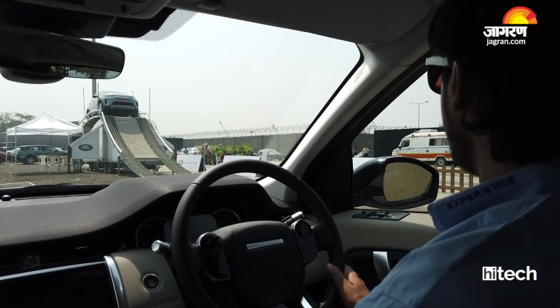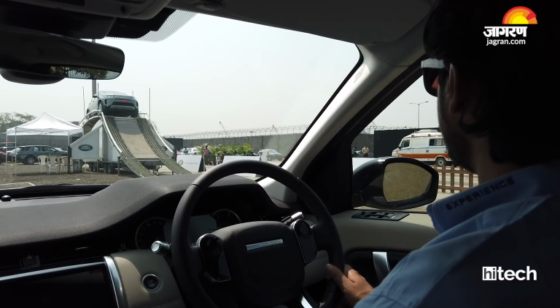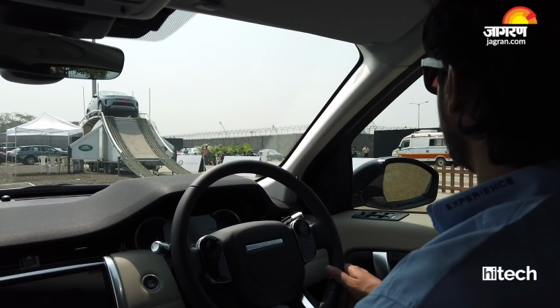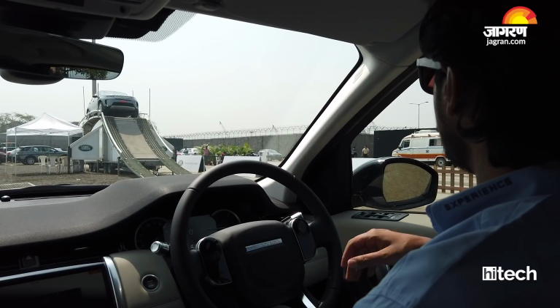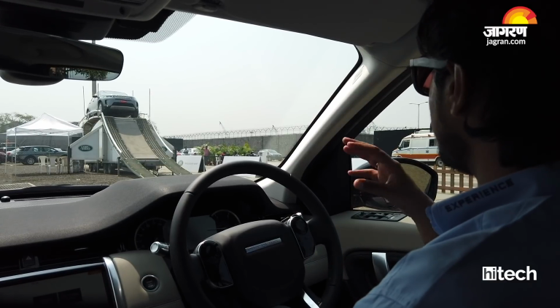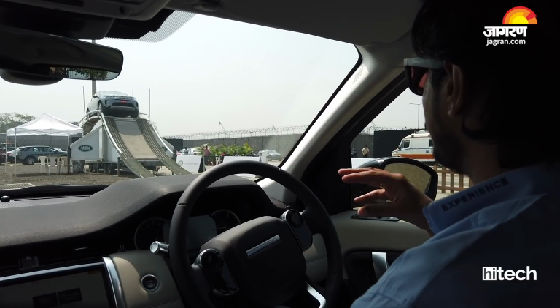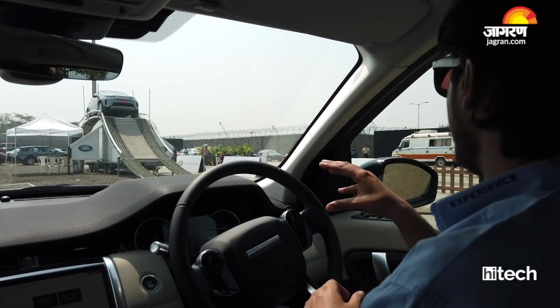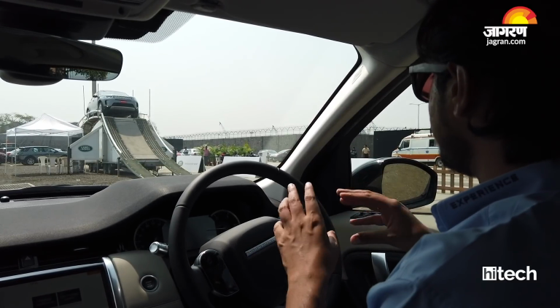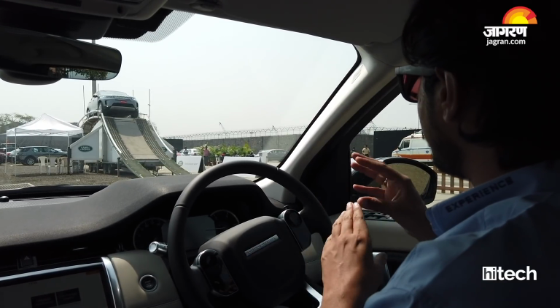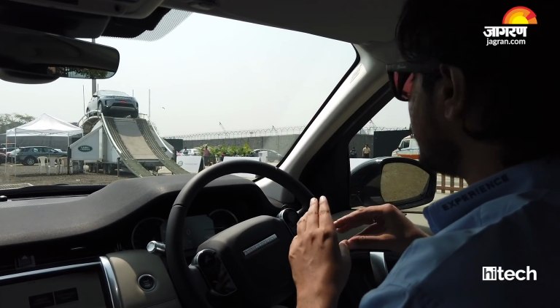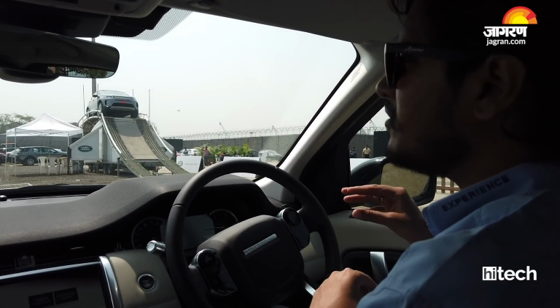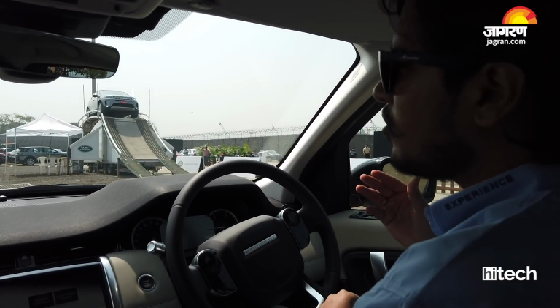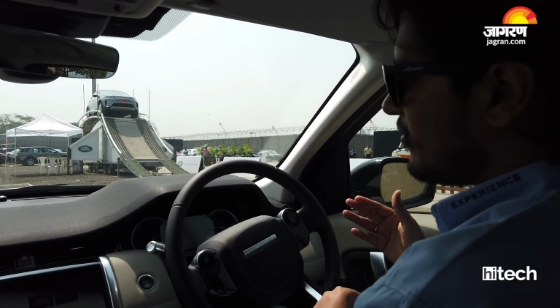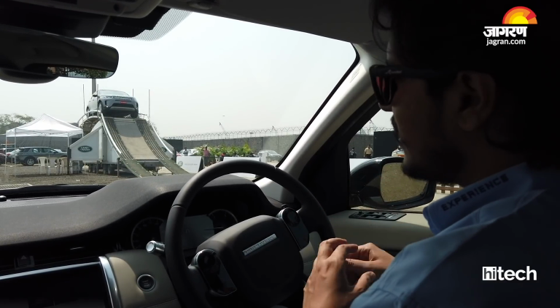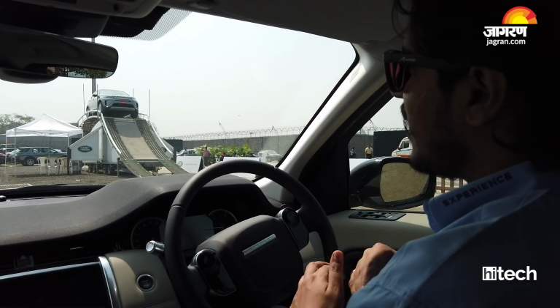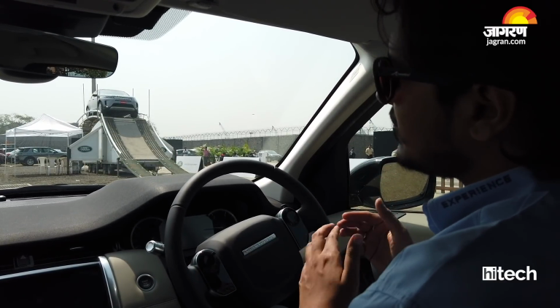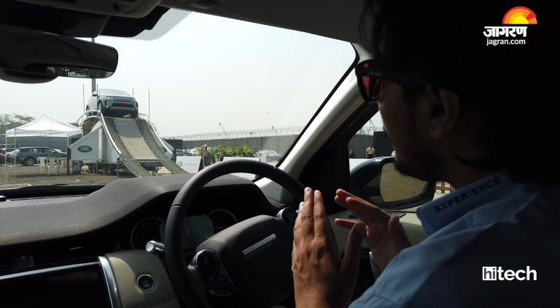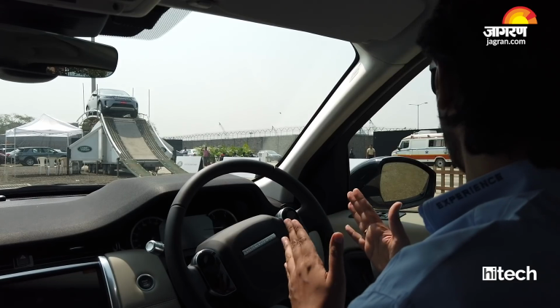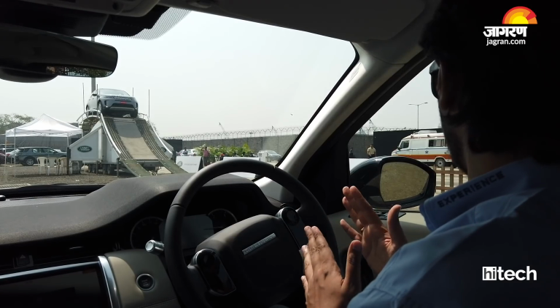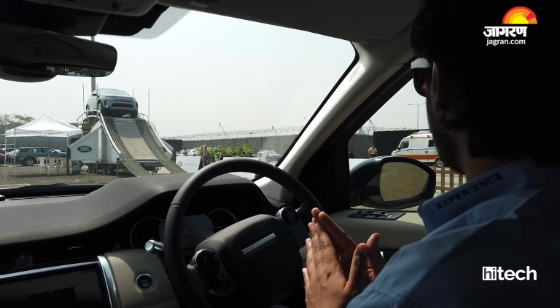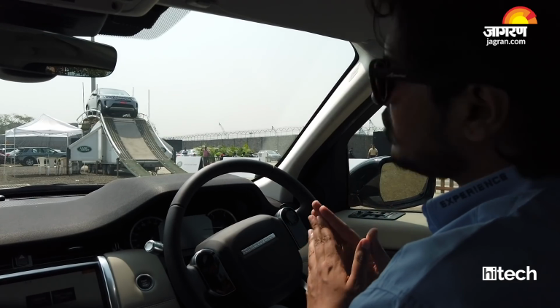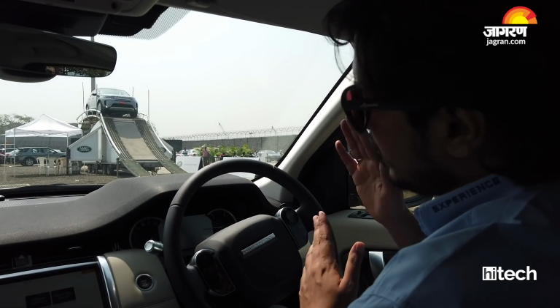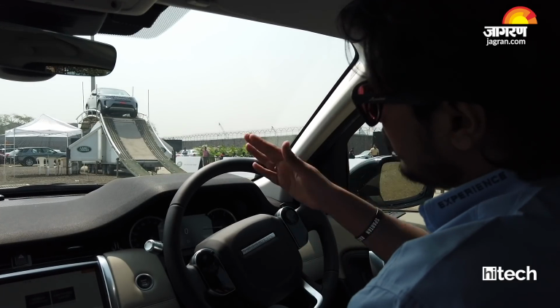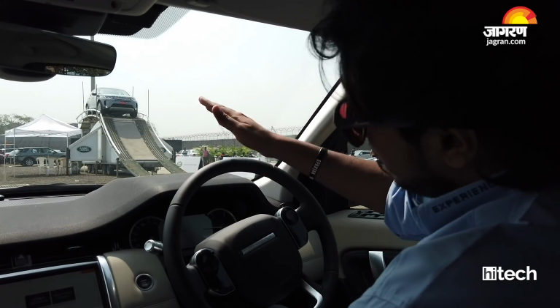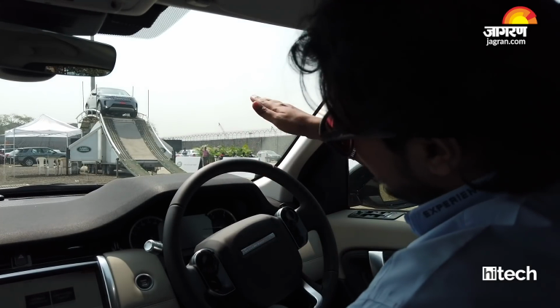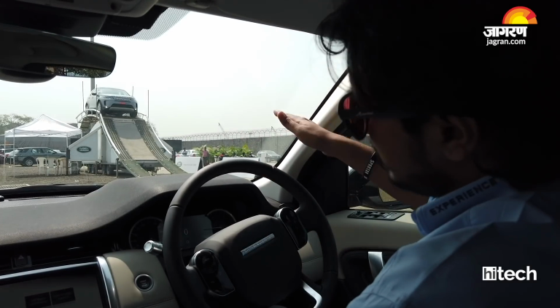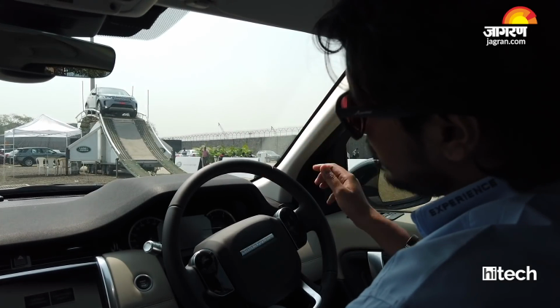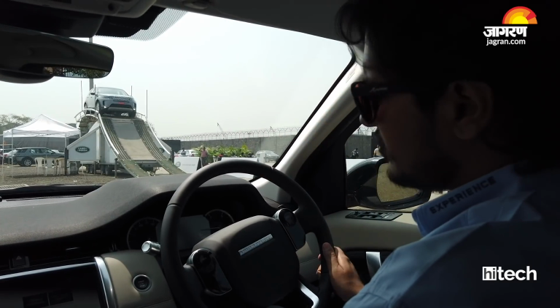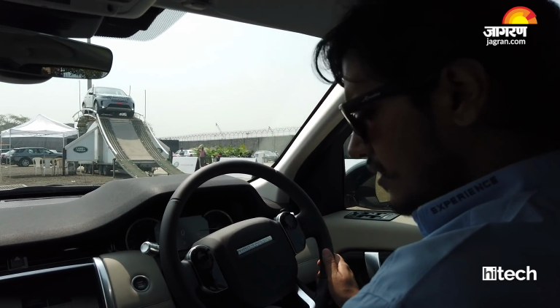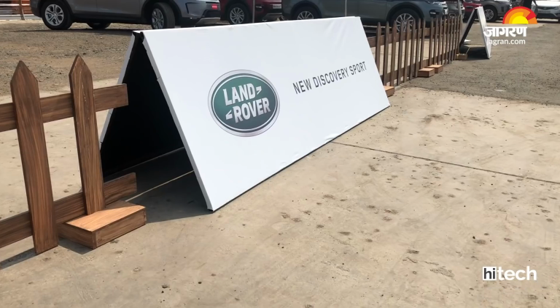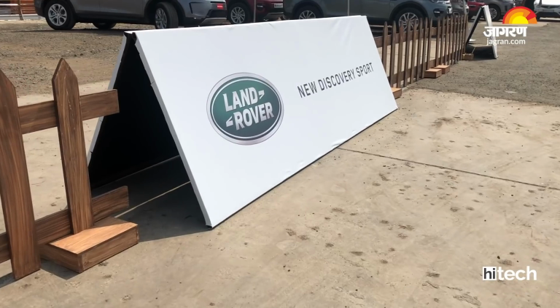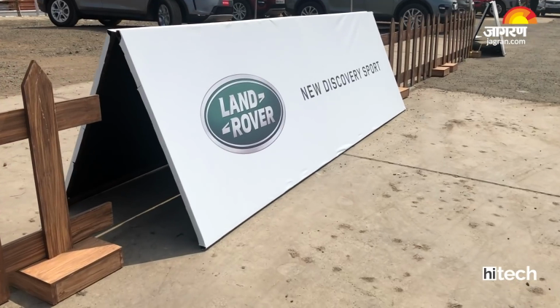In Mud and Ruts mode, the throttle response and braking become a little more aggressive. The gear will hold for a while, and it has higher torque than the other modes. So today we are going for the off-road experience, so we are using the Mud and Ruts mode.